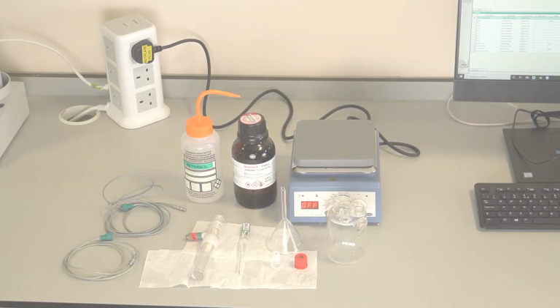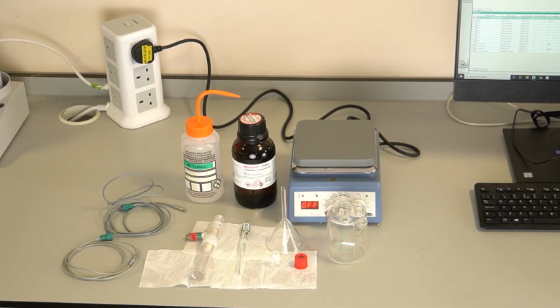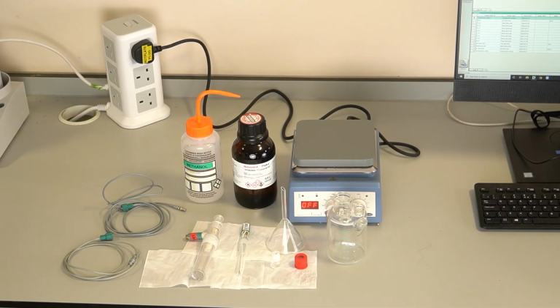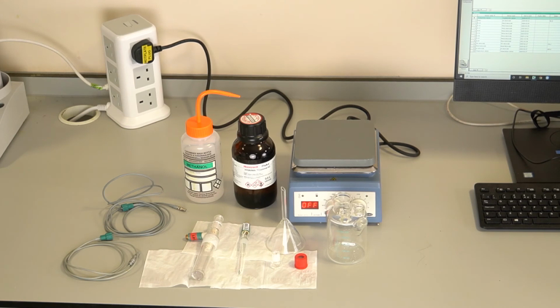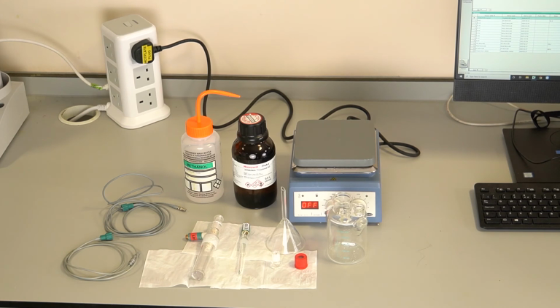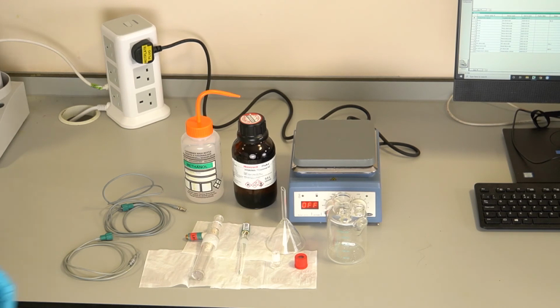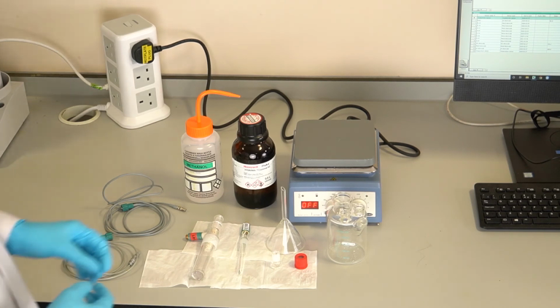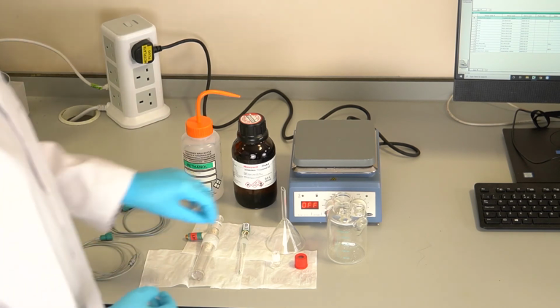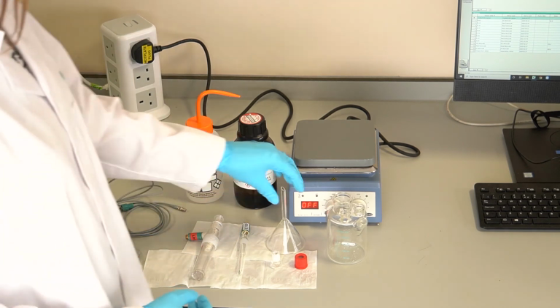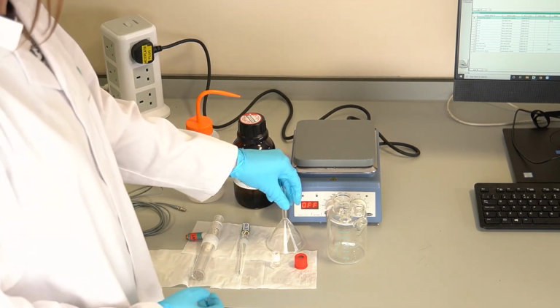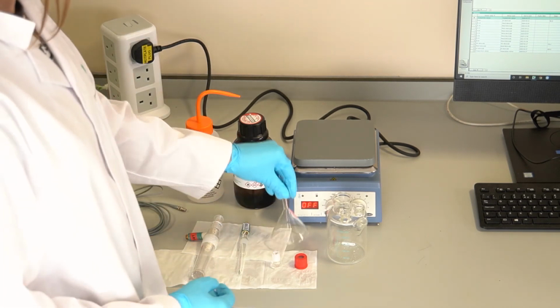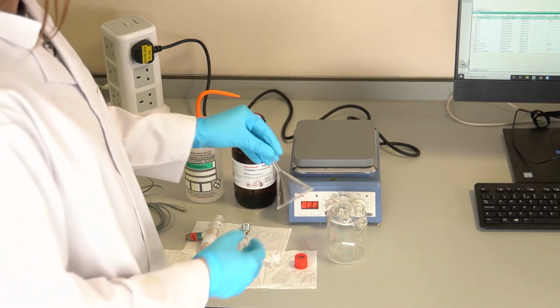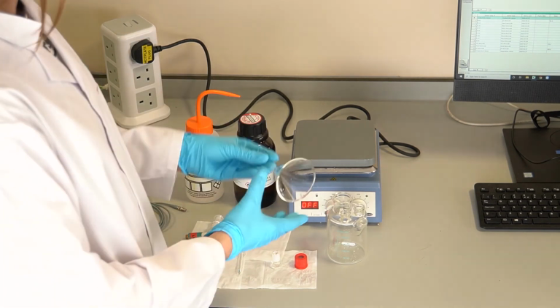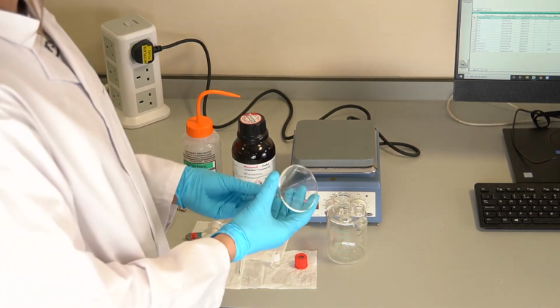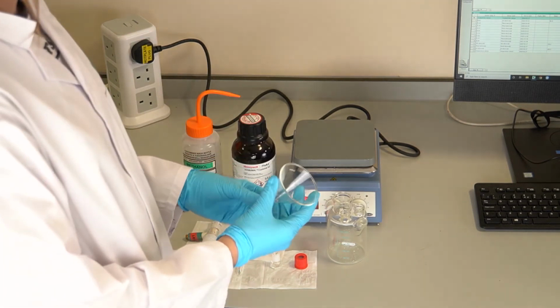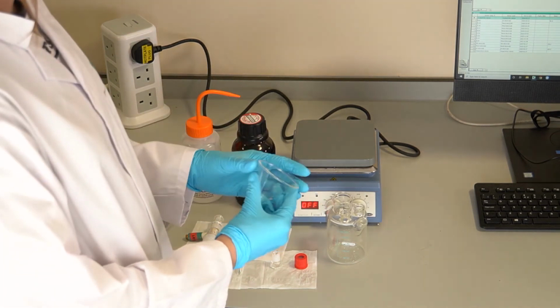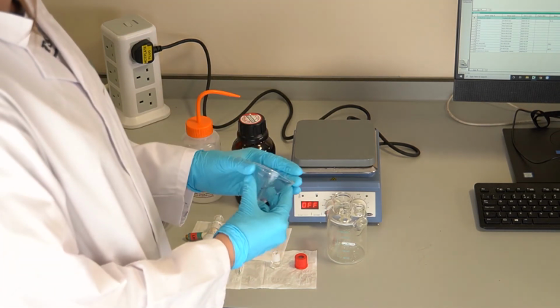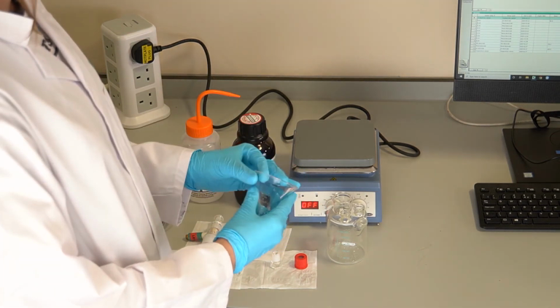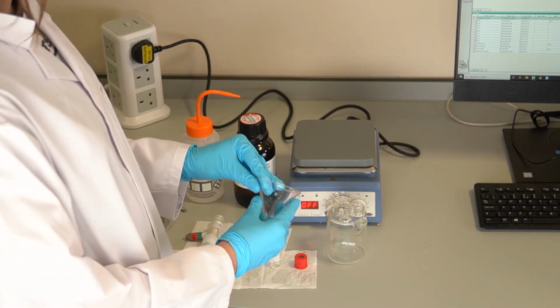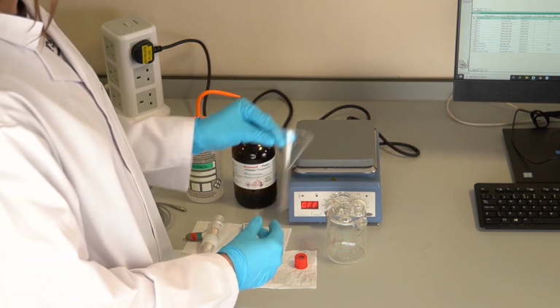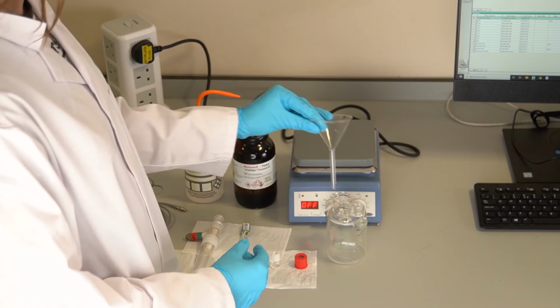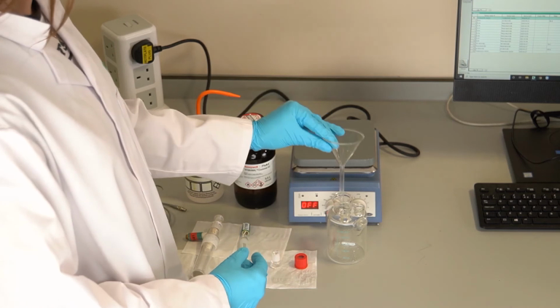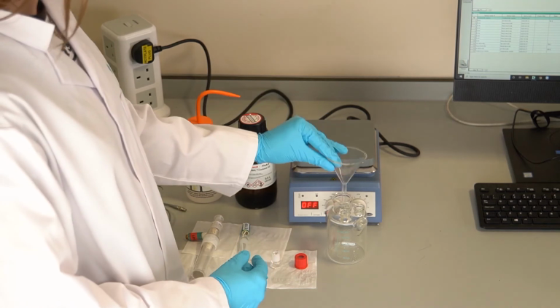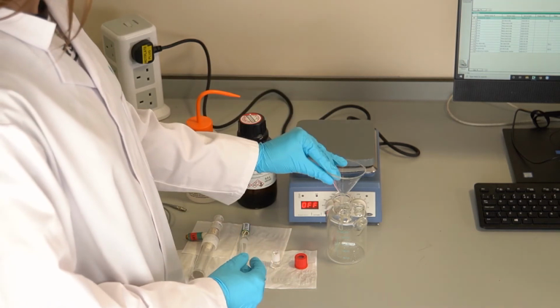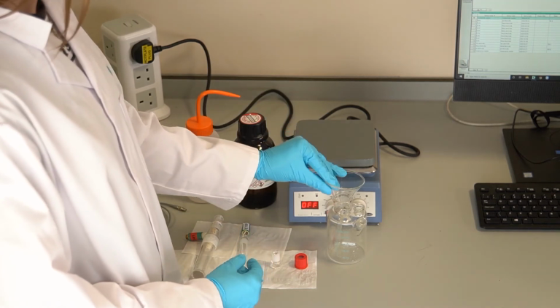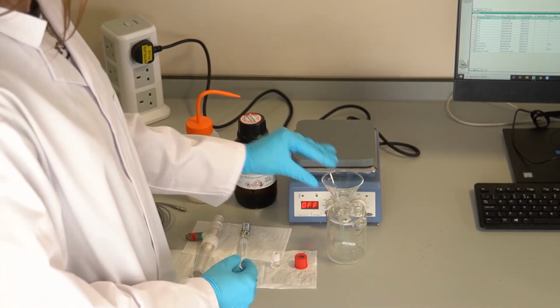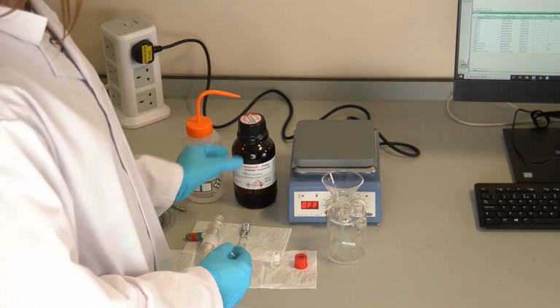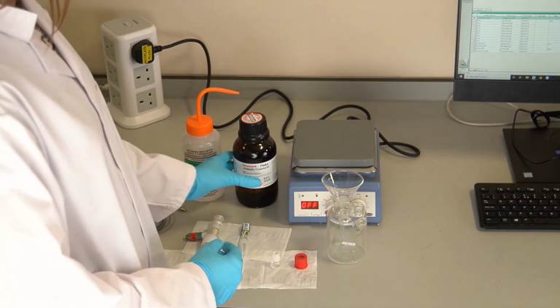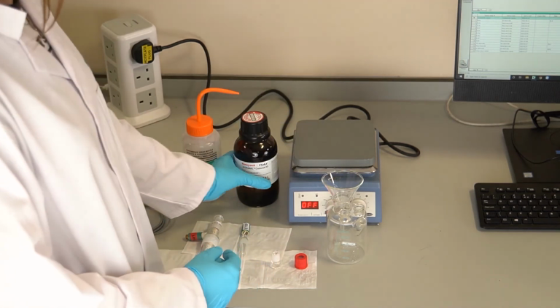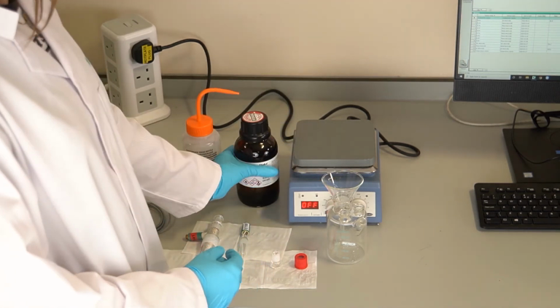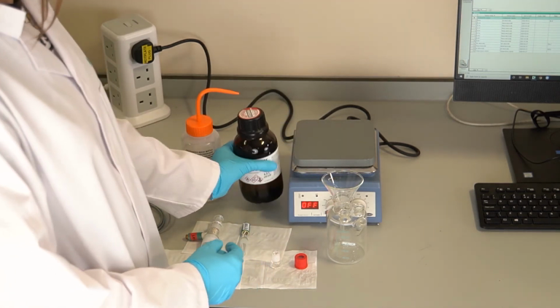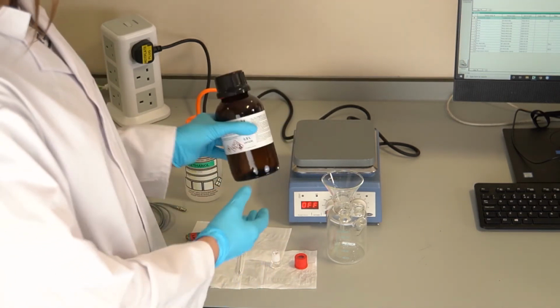Once all residual water has been removed, add fresh Karl Fischer reagent. We recommend 150ml of reagent for coulometric cells.